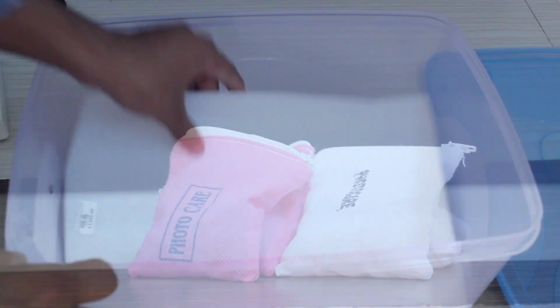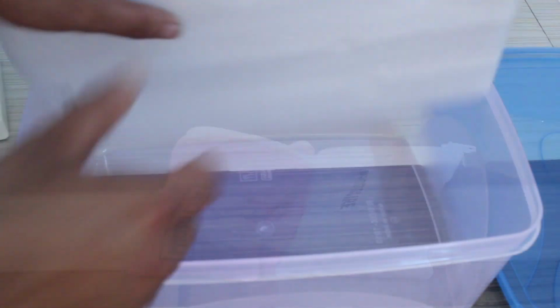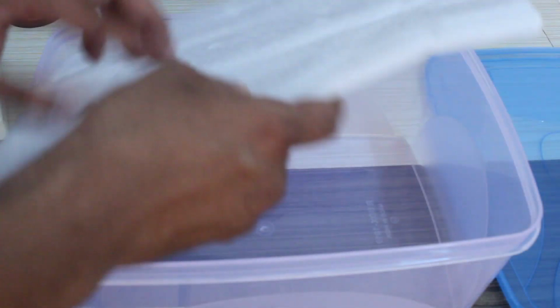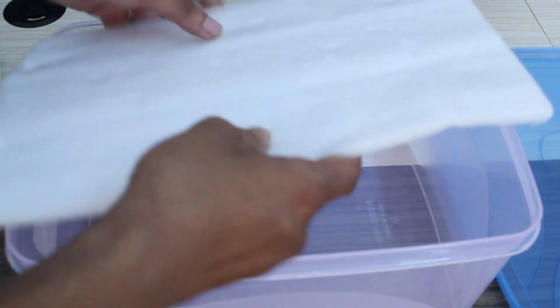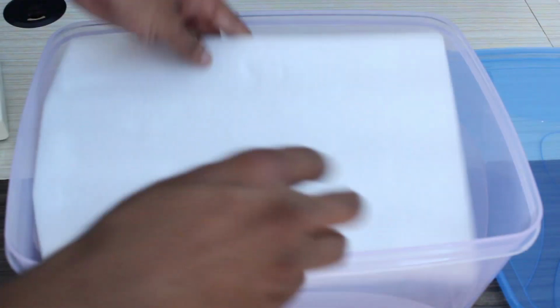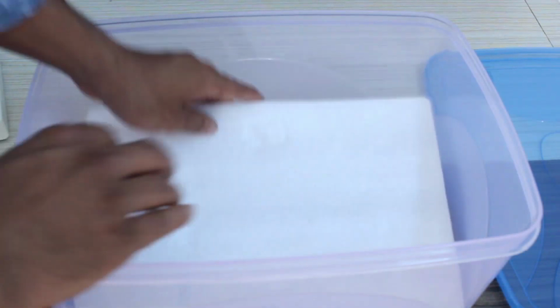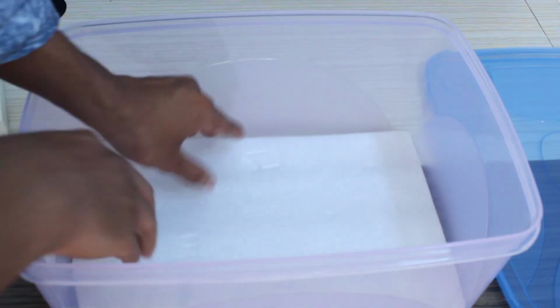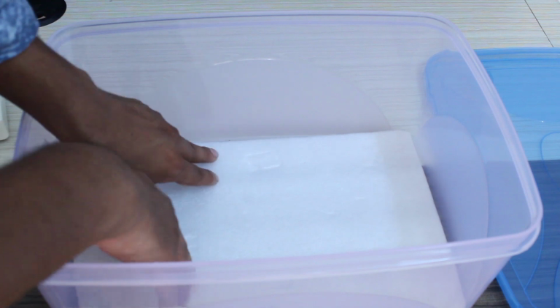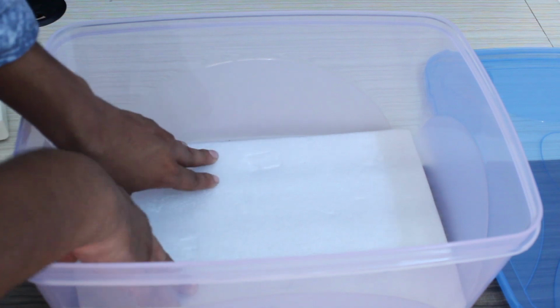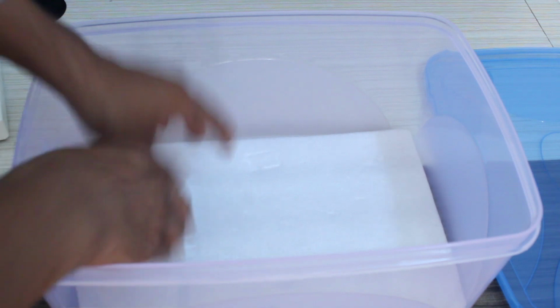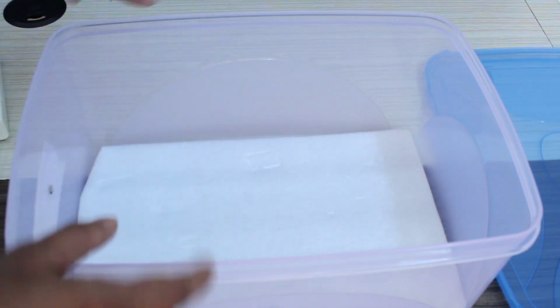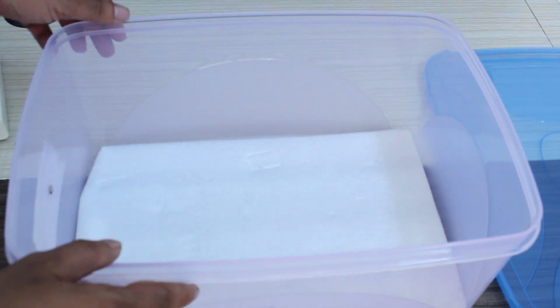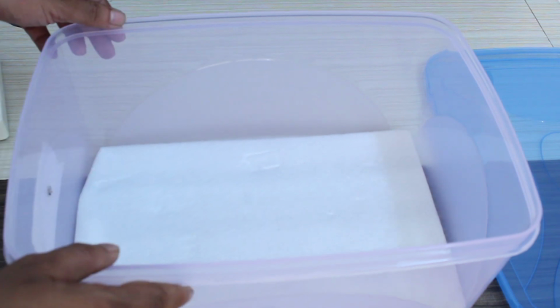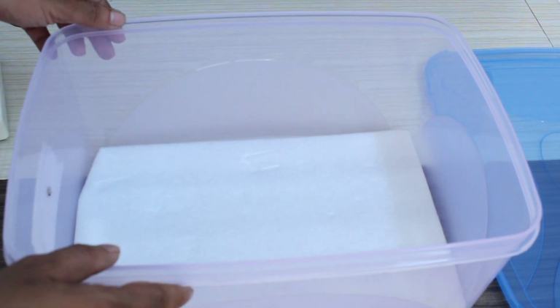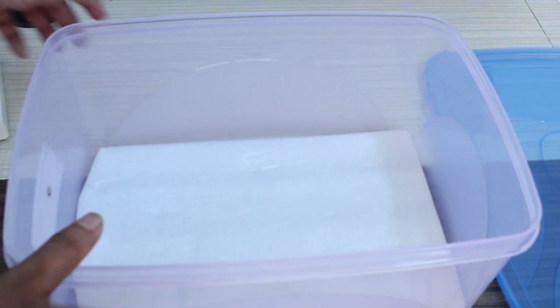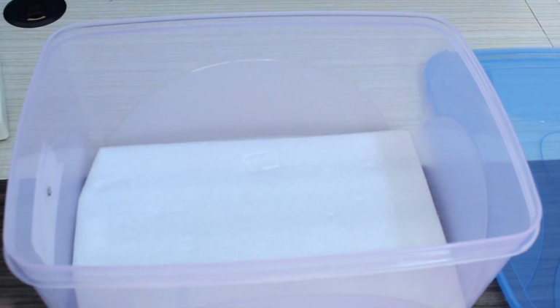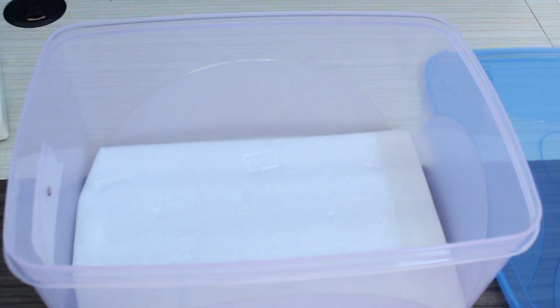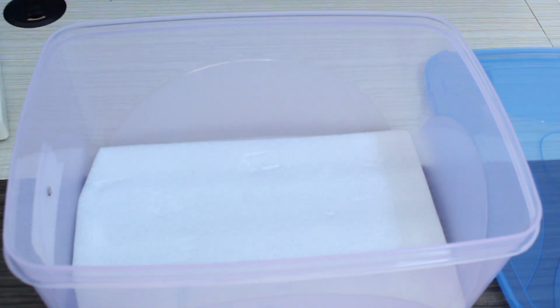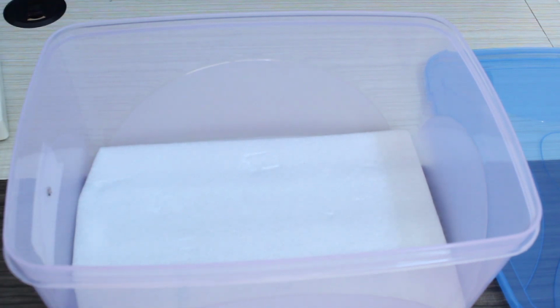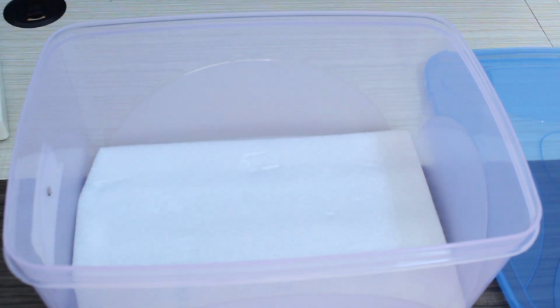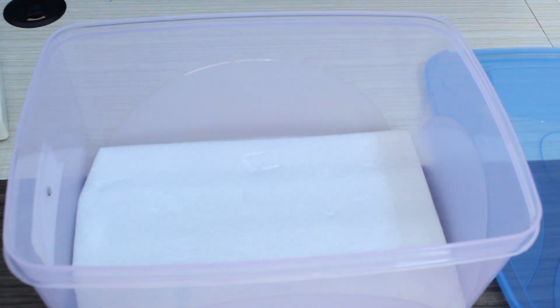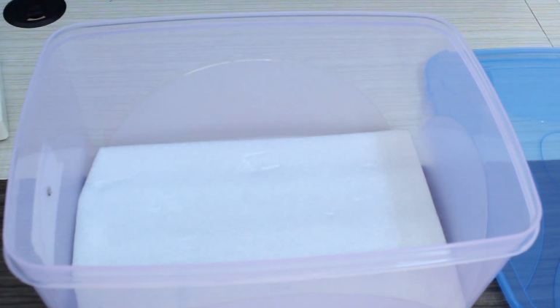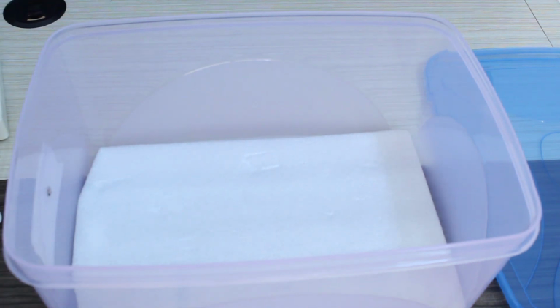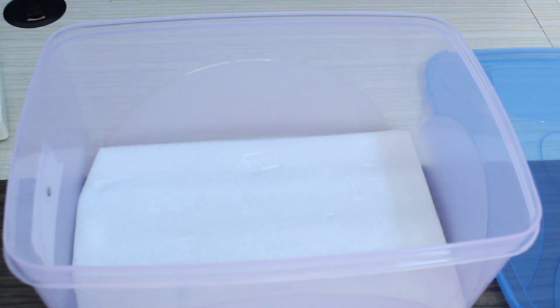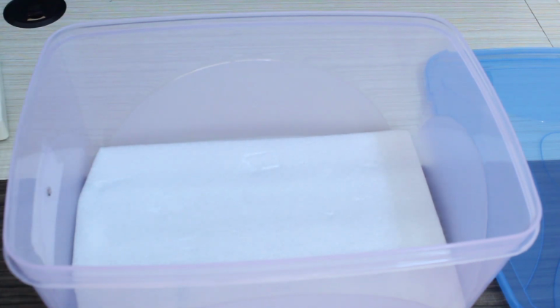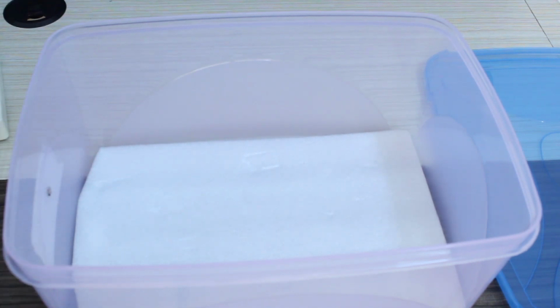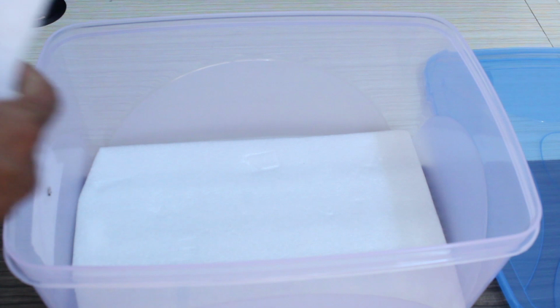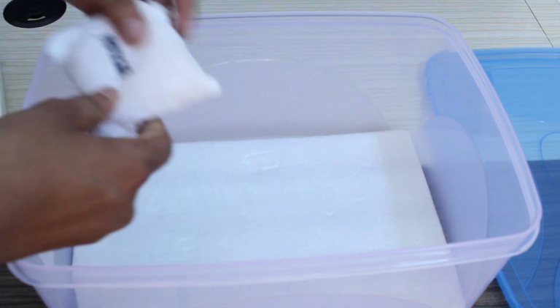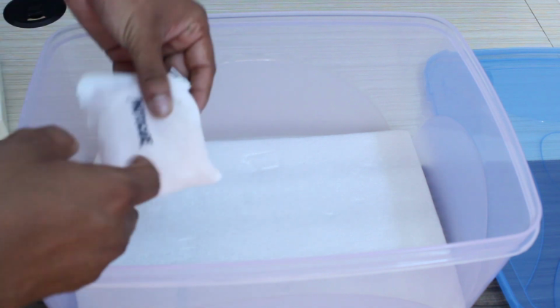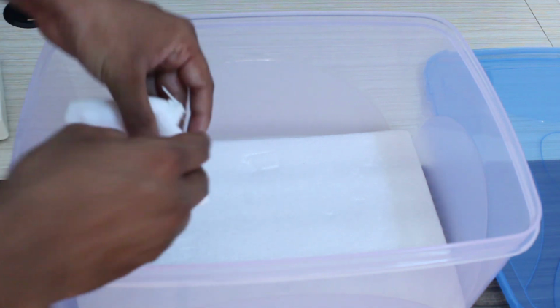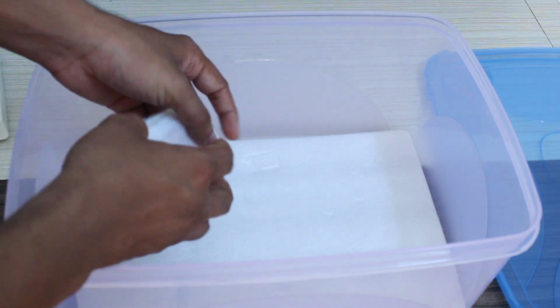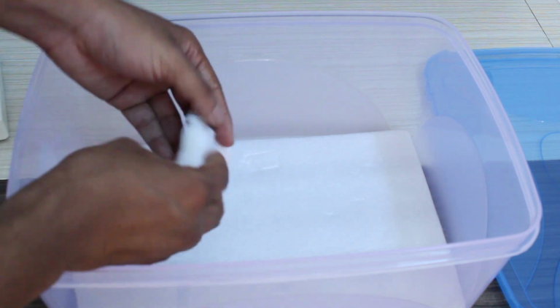I am using a sponge in this box. You can use it.